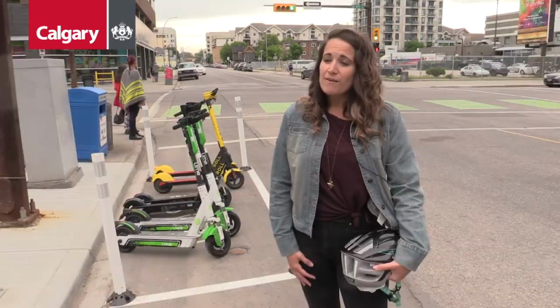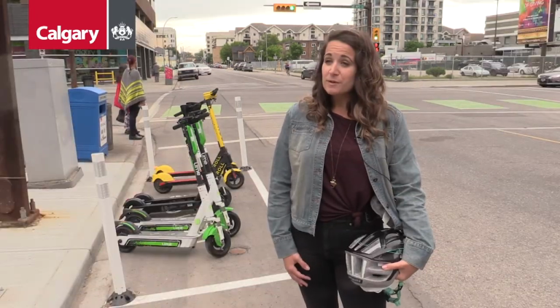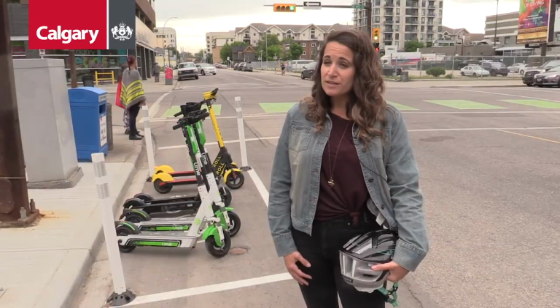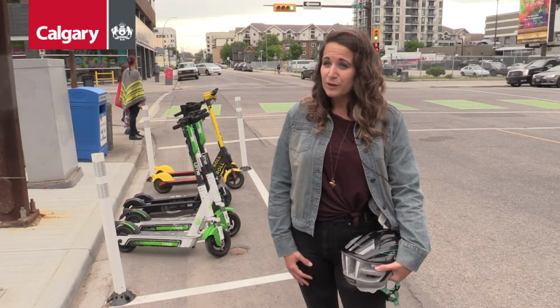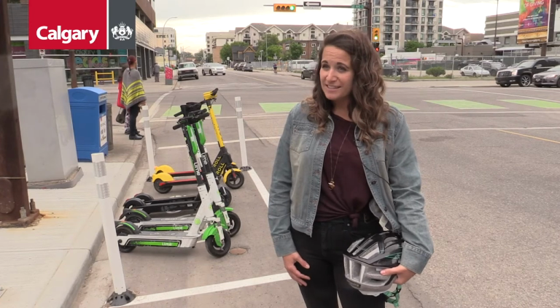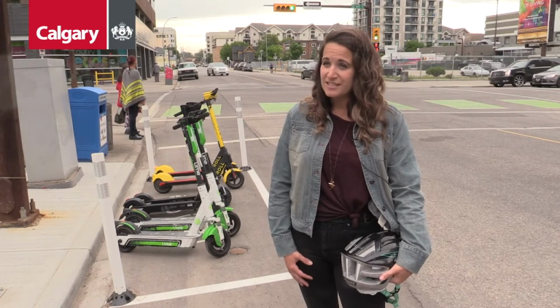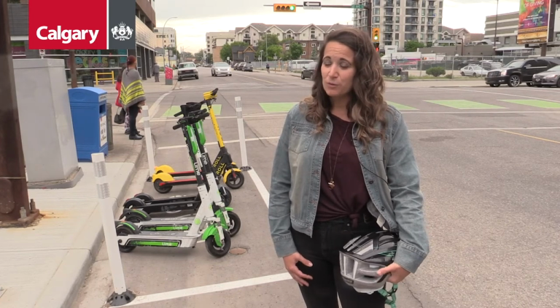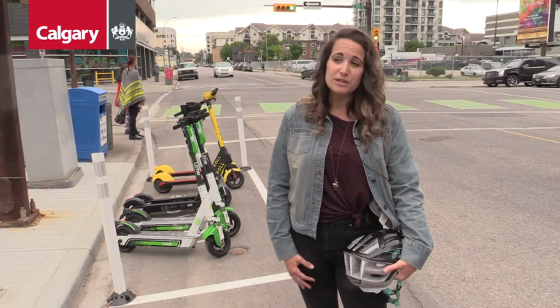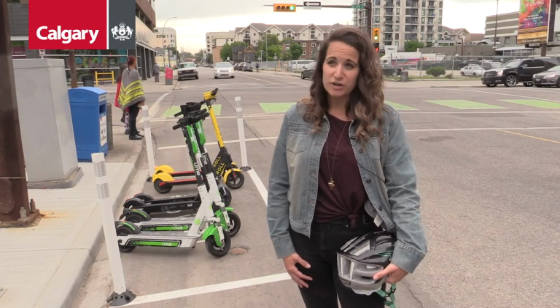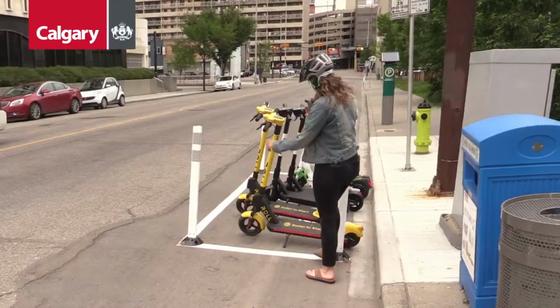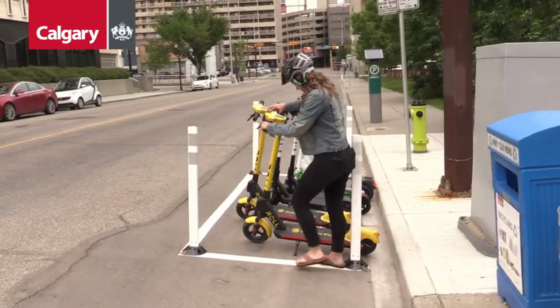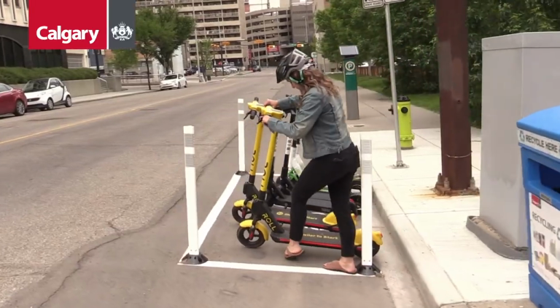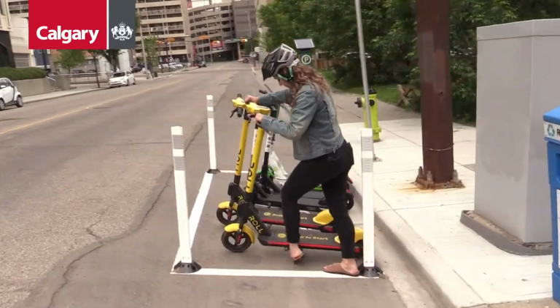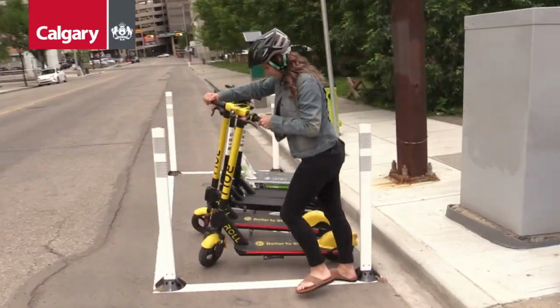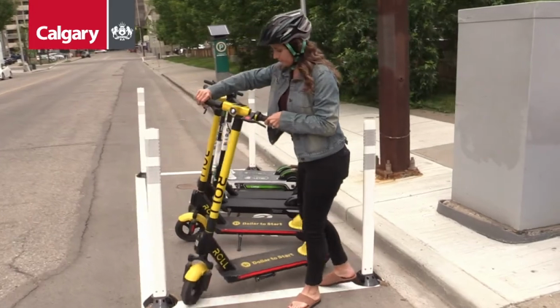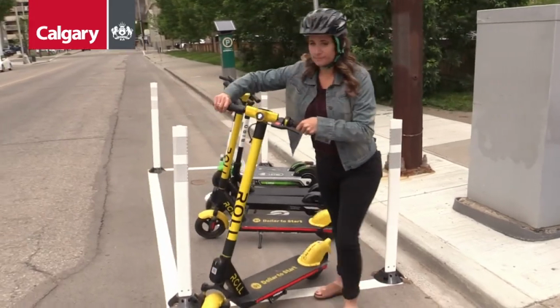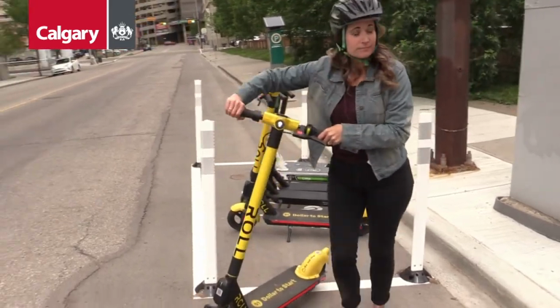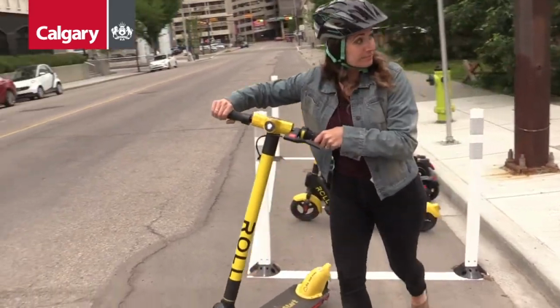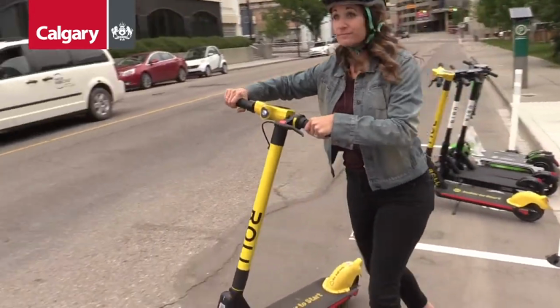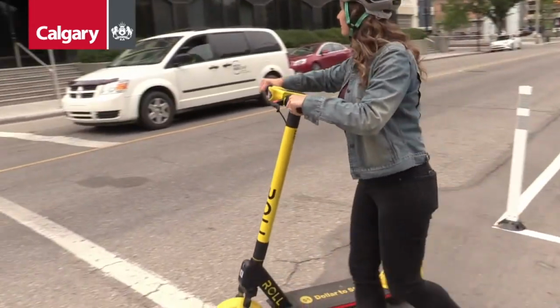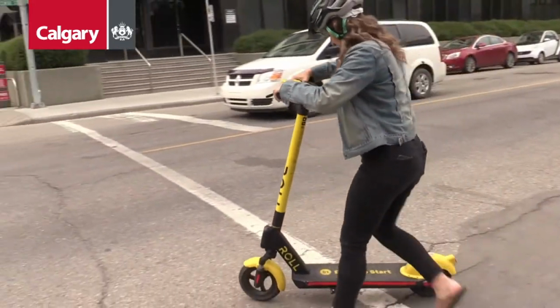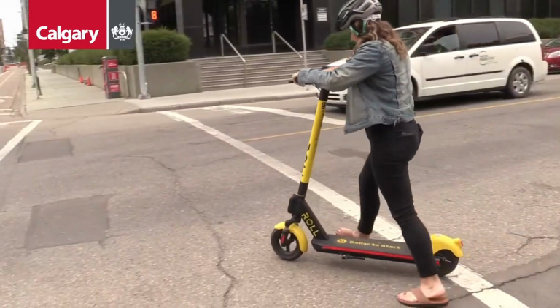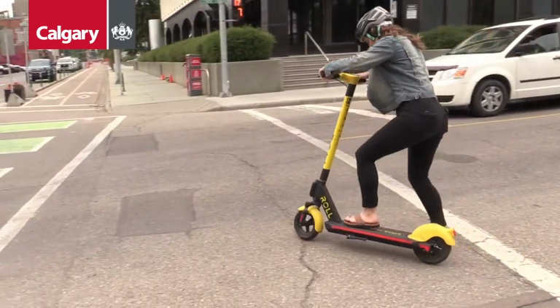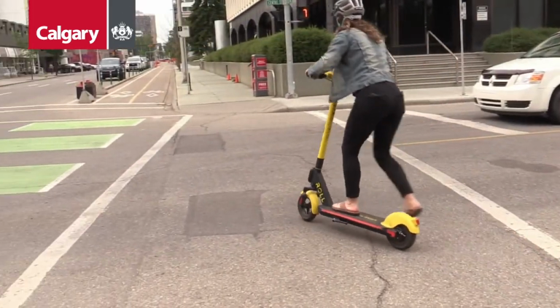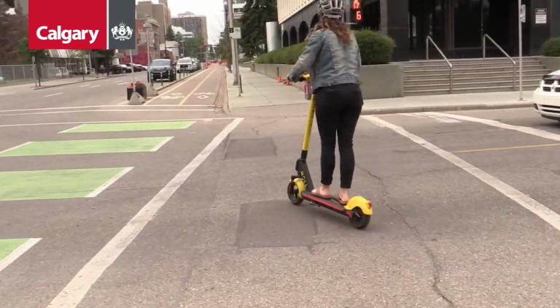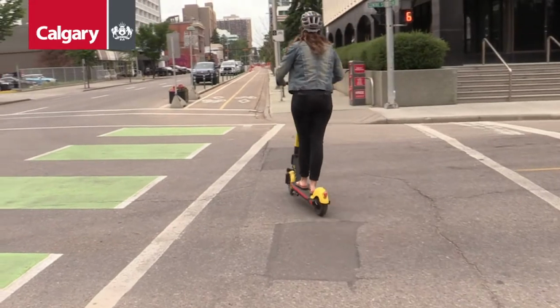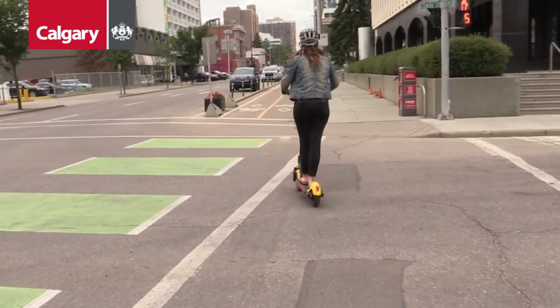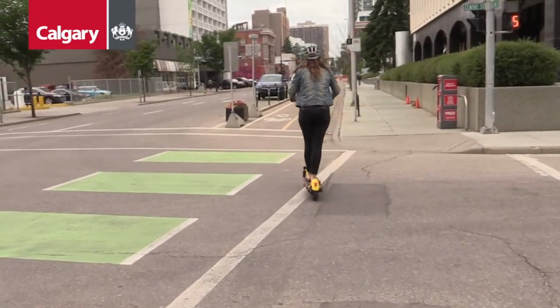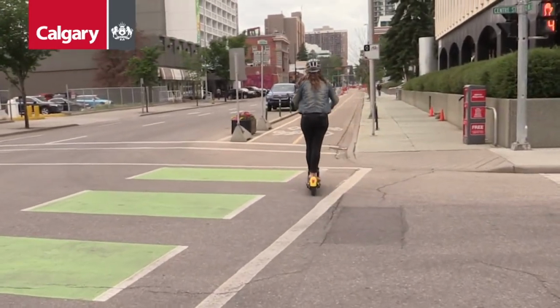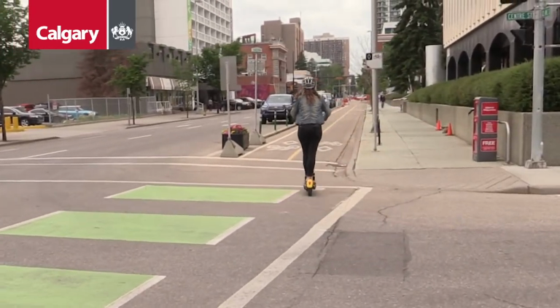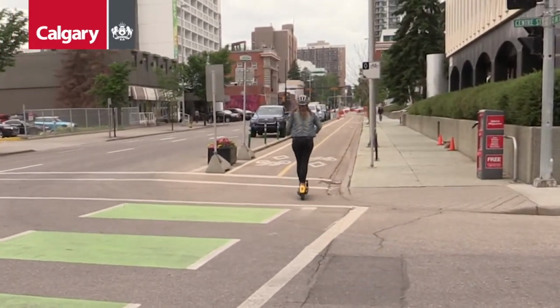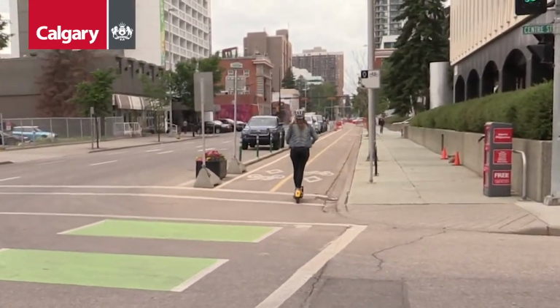We have approximately 20 zones currently painted across the city with the potential for more to come. You will find them mostly in the Beltline and downtown area as well as along the river path. Riders are encouraged to park in the Share & Go parking zones because parking here will help ensure that scooters do not inhibit other users using the sidewalk.